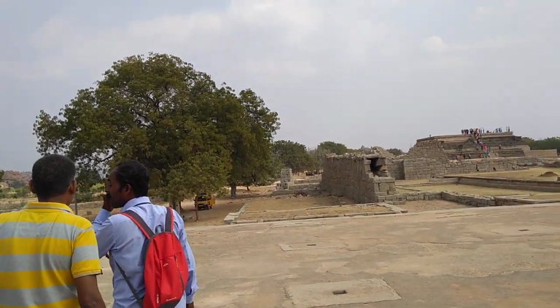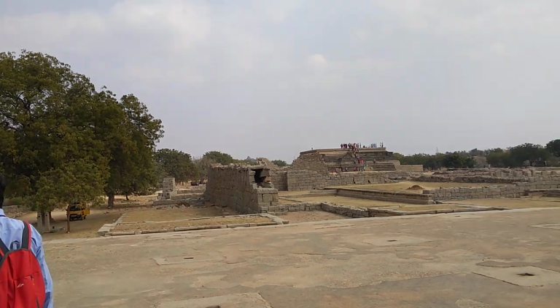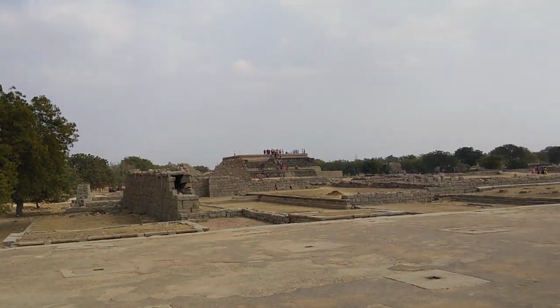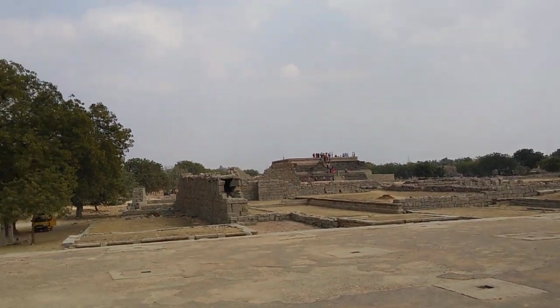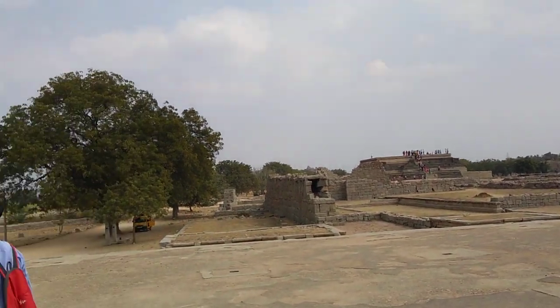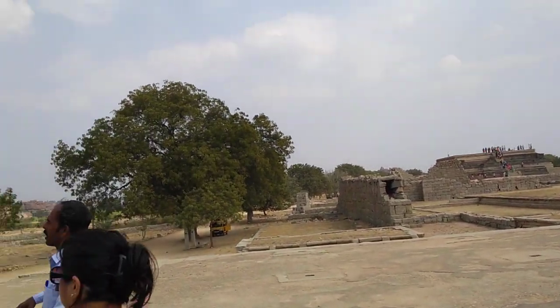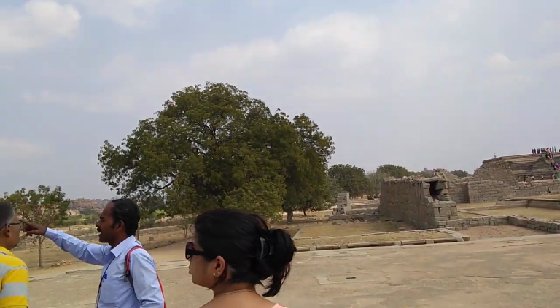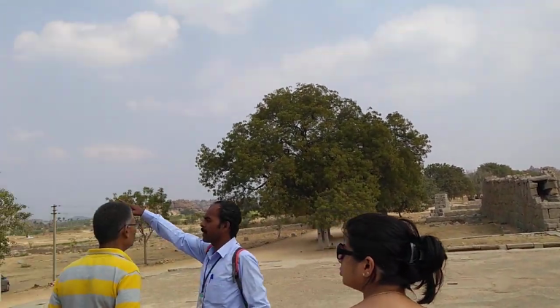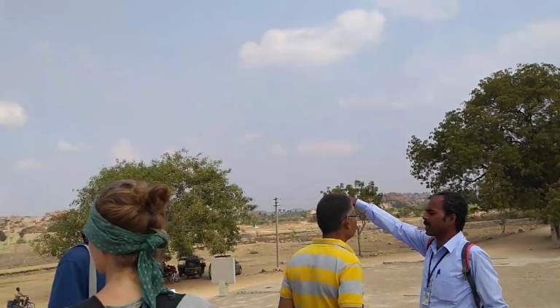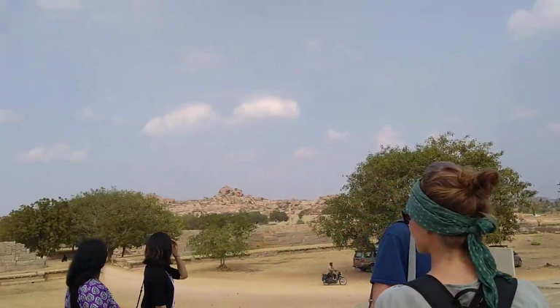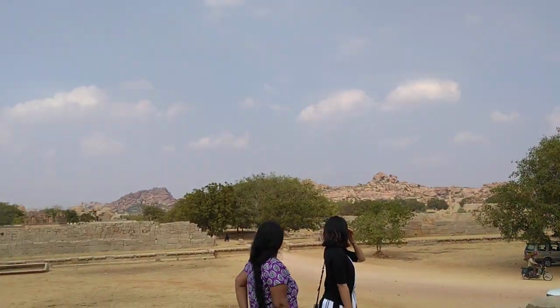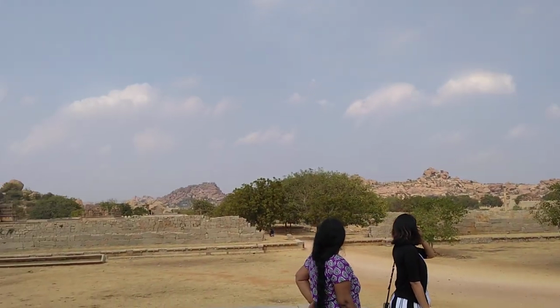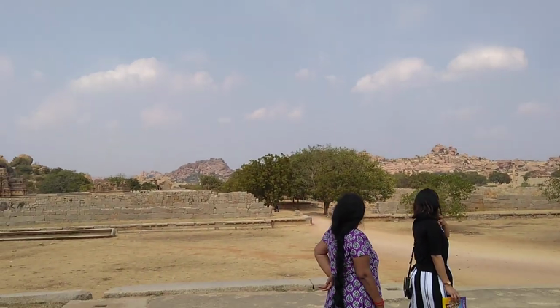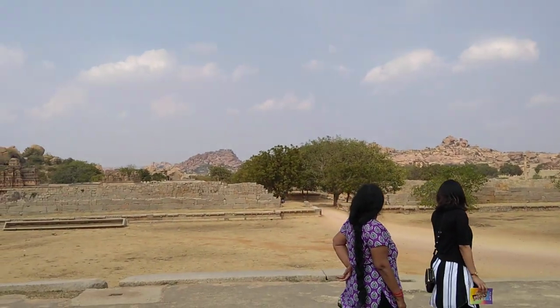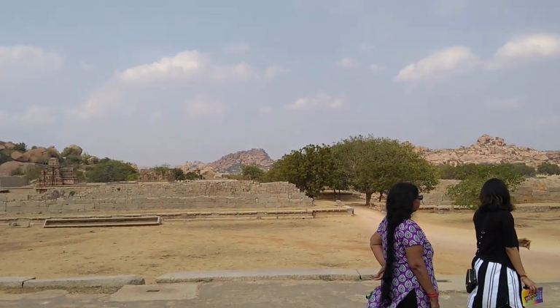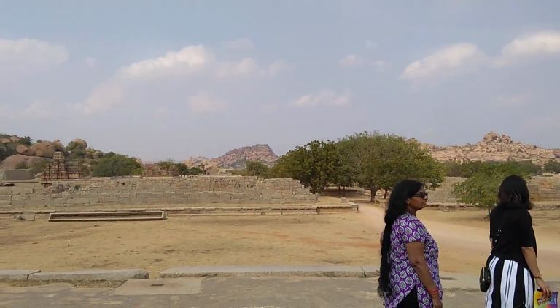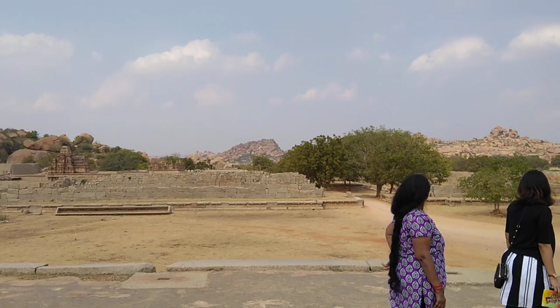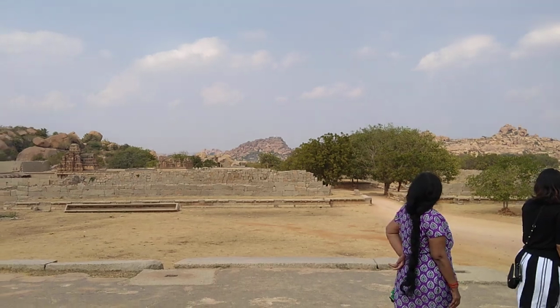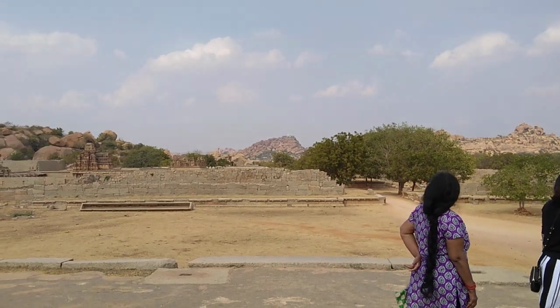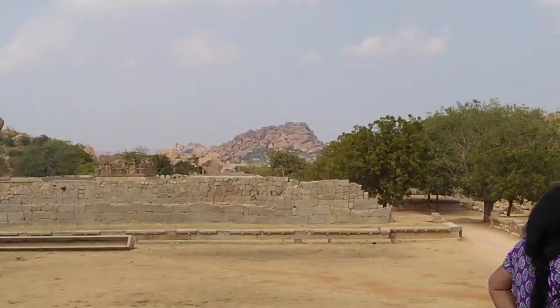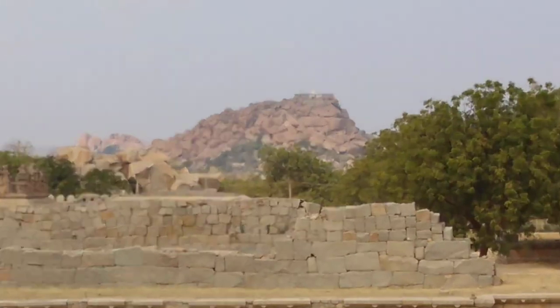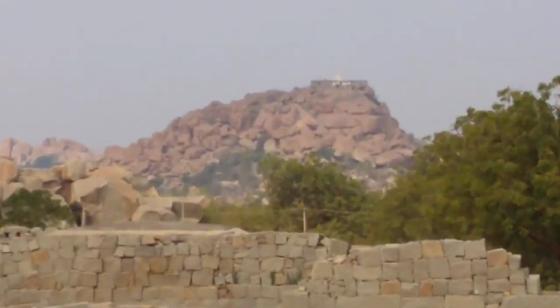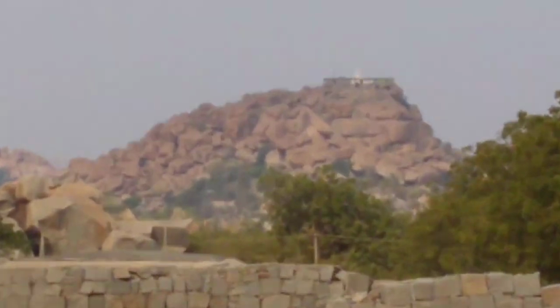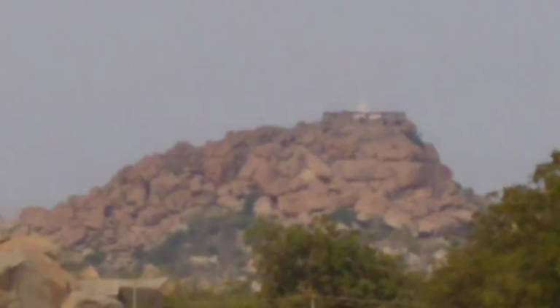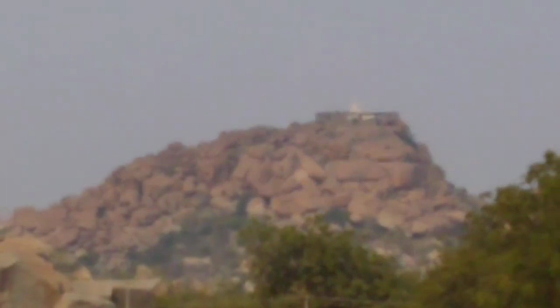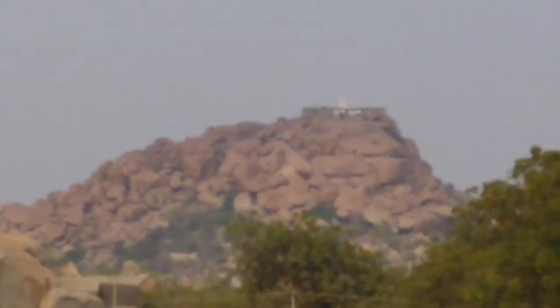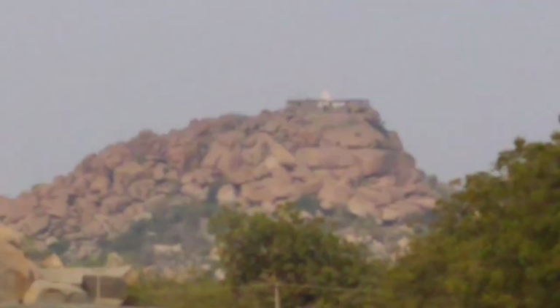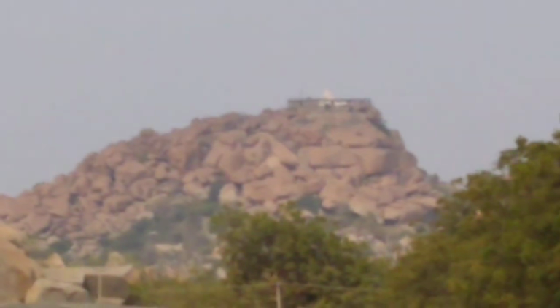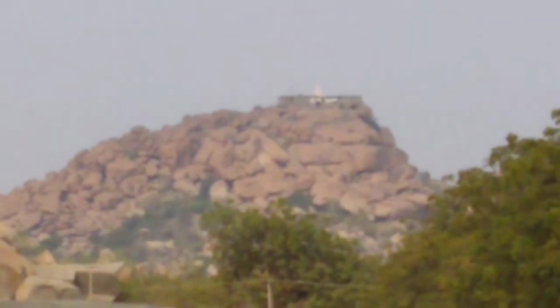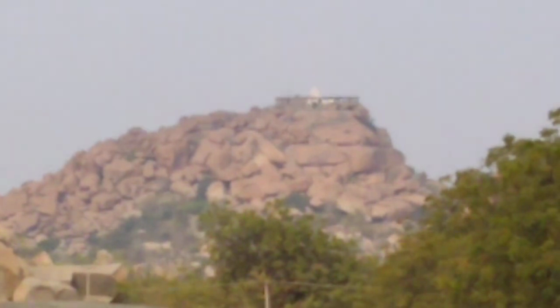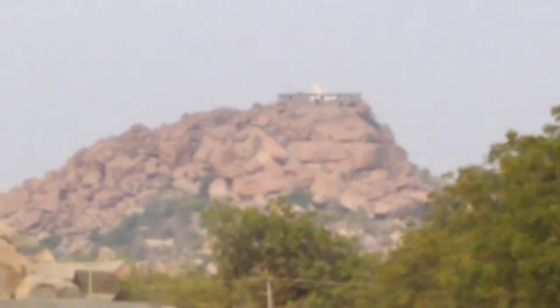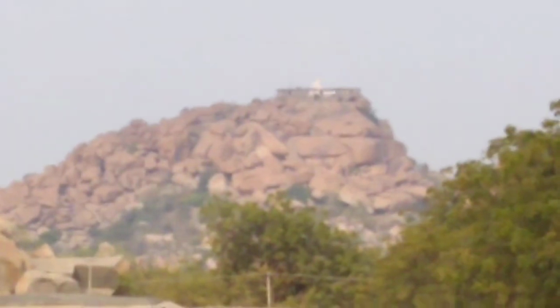That is Matanga Hill — Matanga Parvata — with the Shiva and Virabhadra temple at the top. It is the highest point in Hampi and the best place for sunrise and sunset.